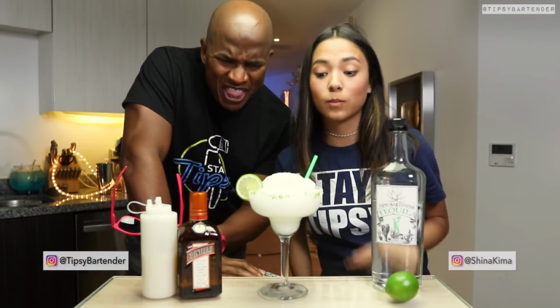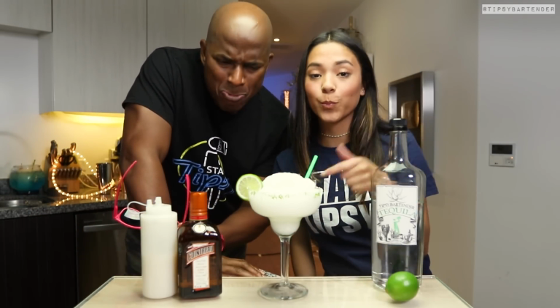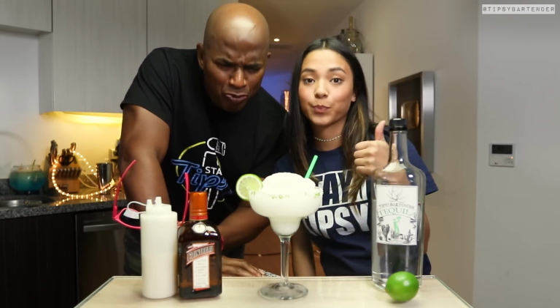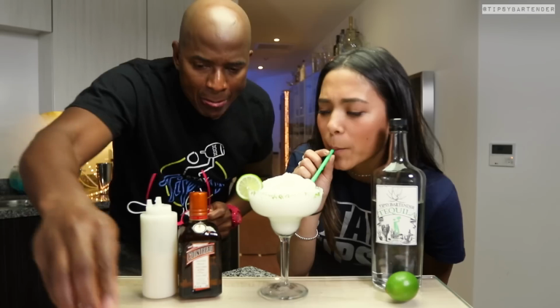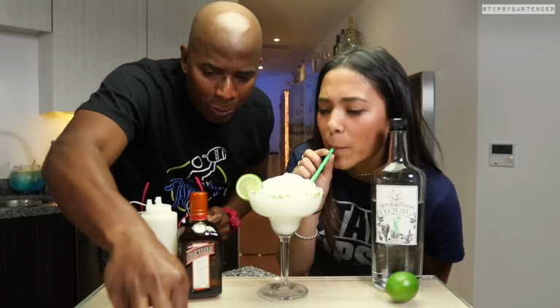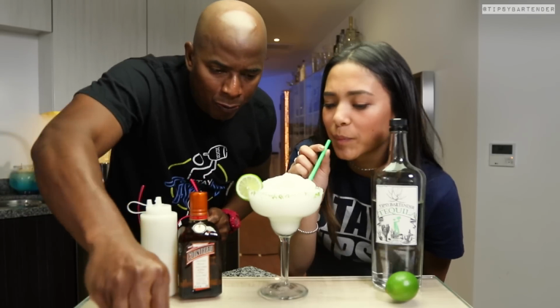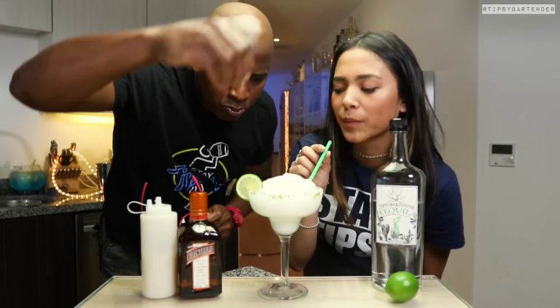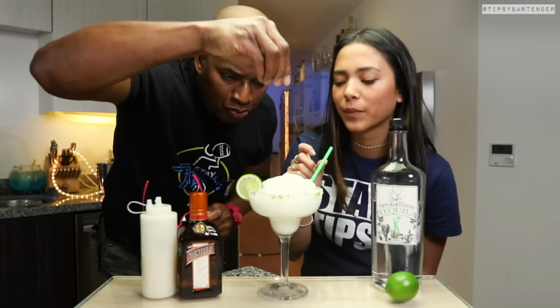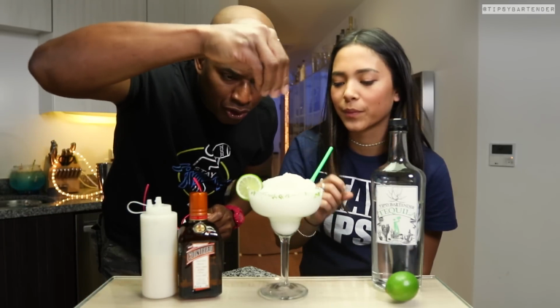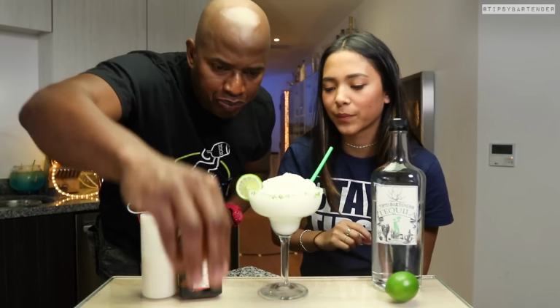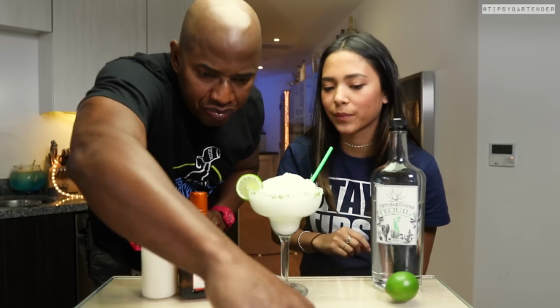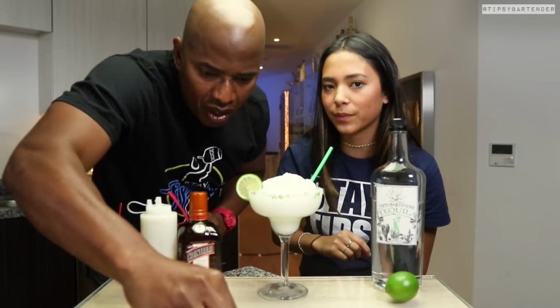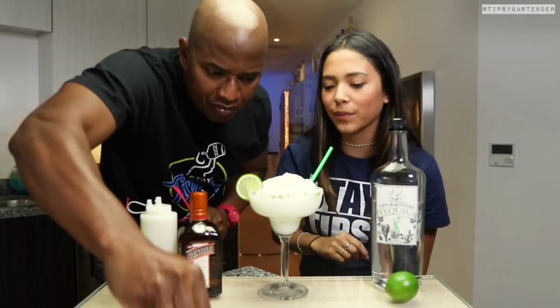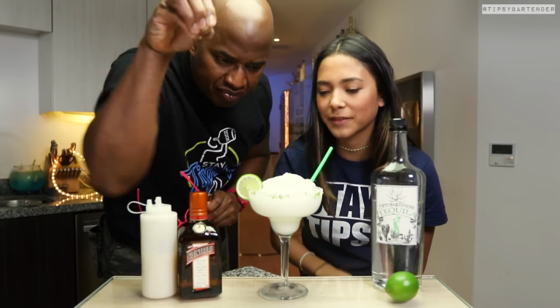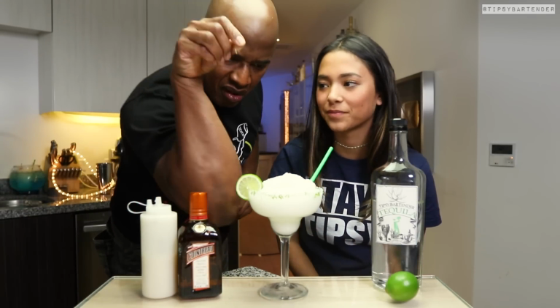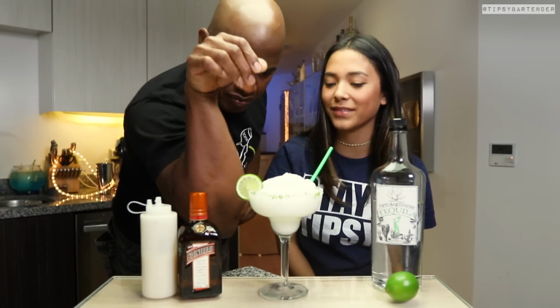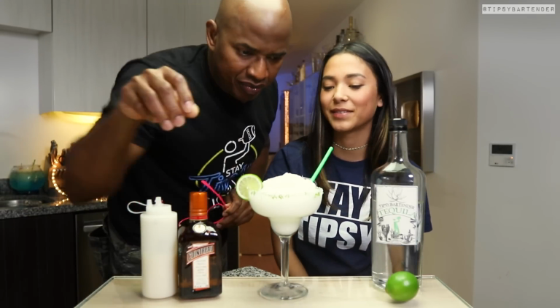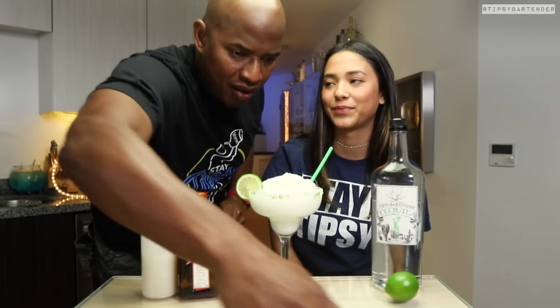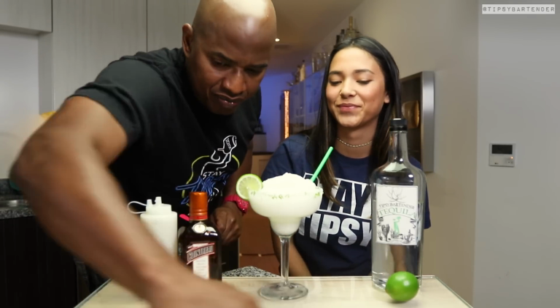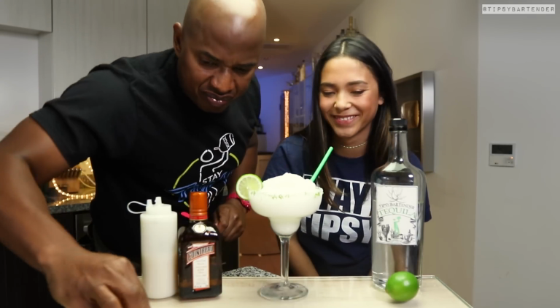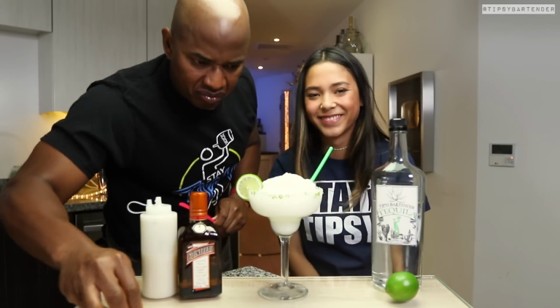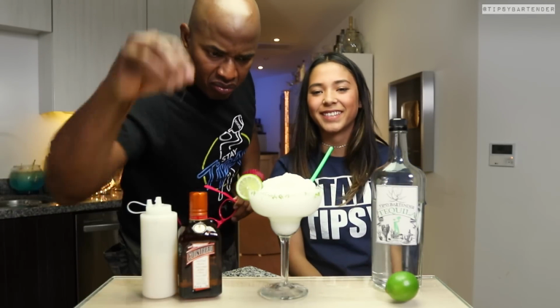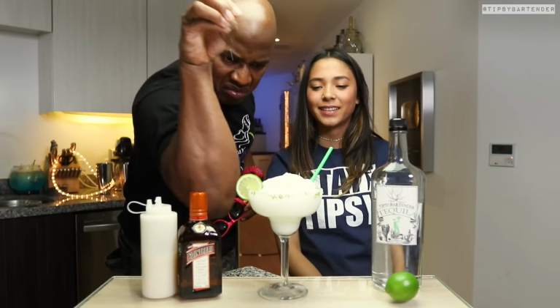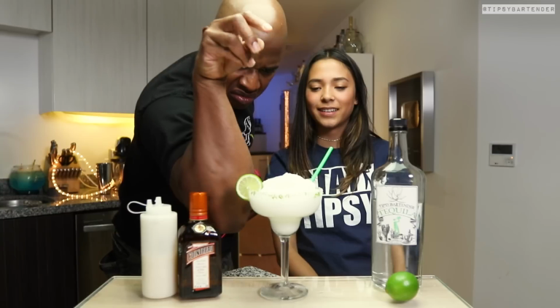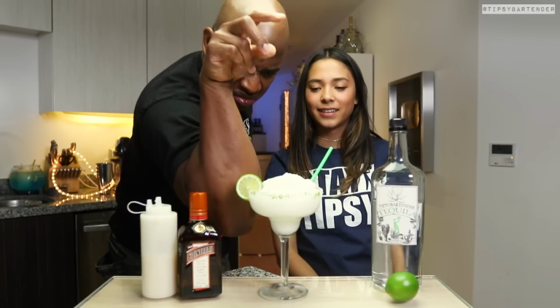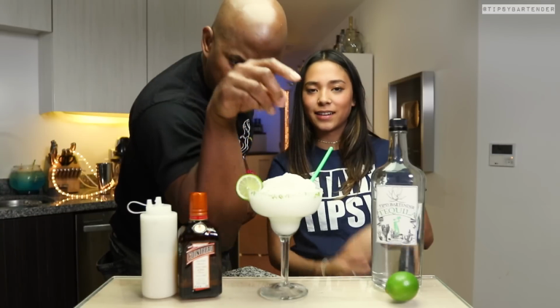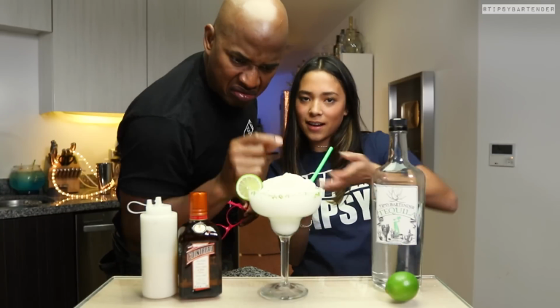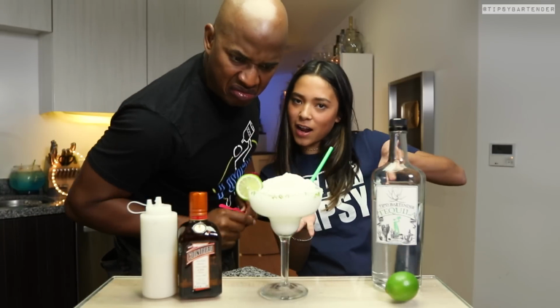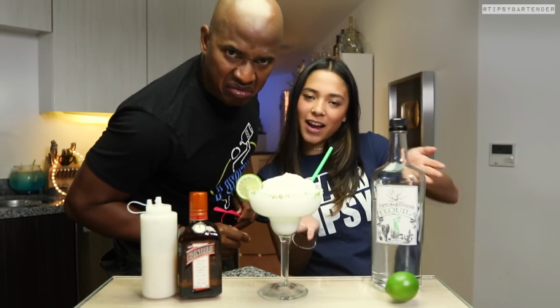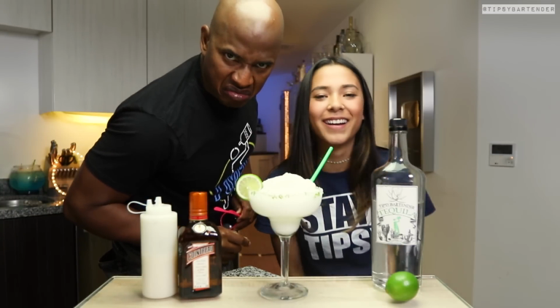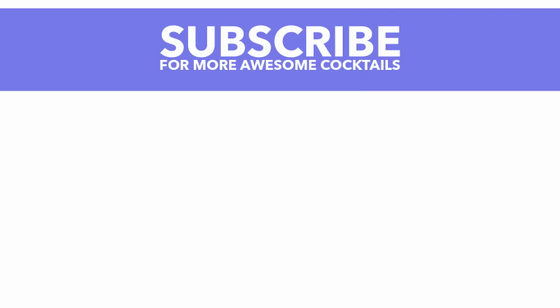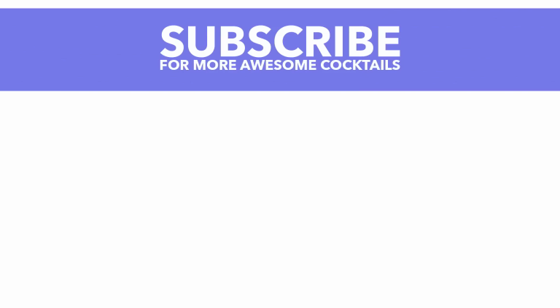It's delicious, it's fun. You can sprinkle a little bit of salt on top — shout out to Salt Bae. Y'all follow him on Instagram. Salt Bae that bad boy. Stay tipsy, friends.